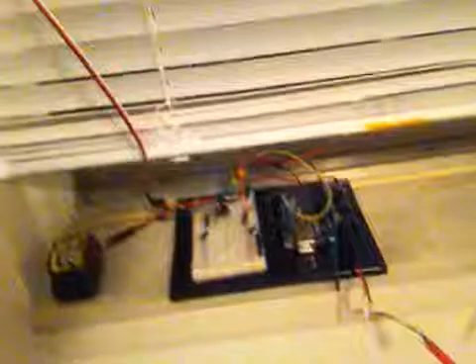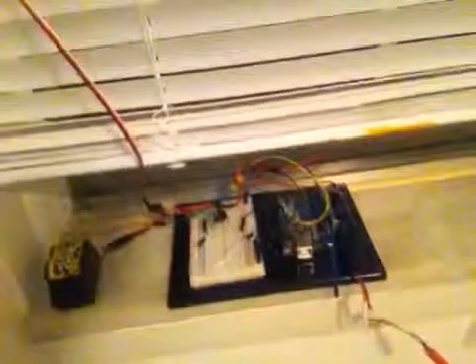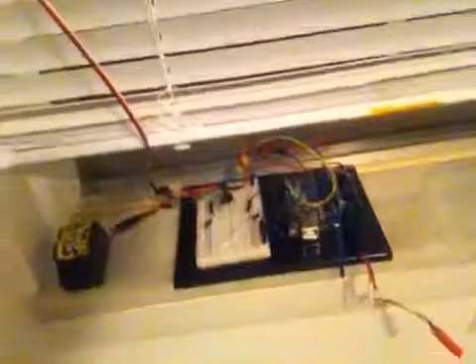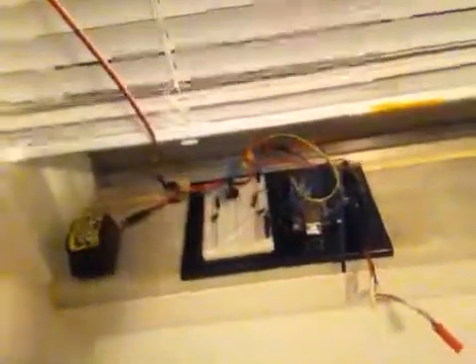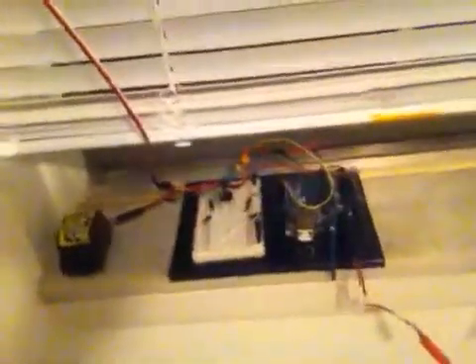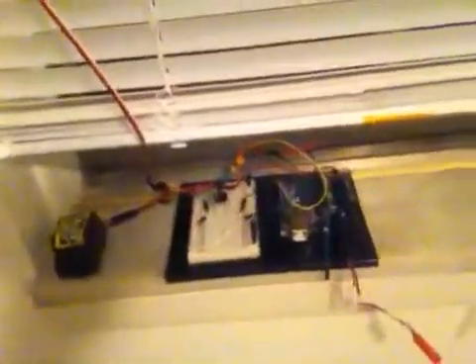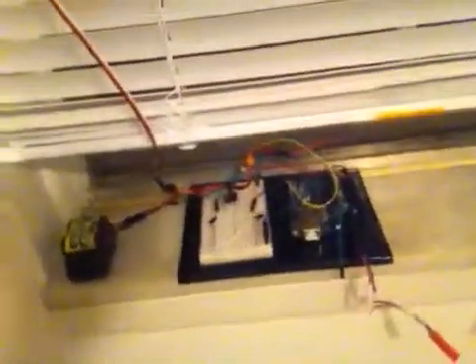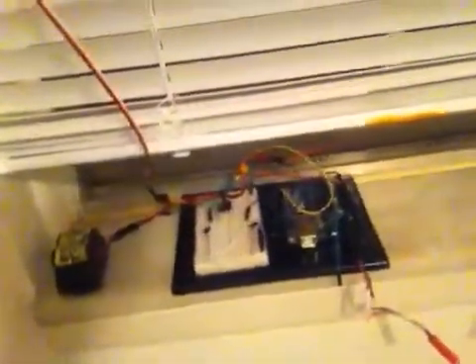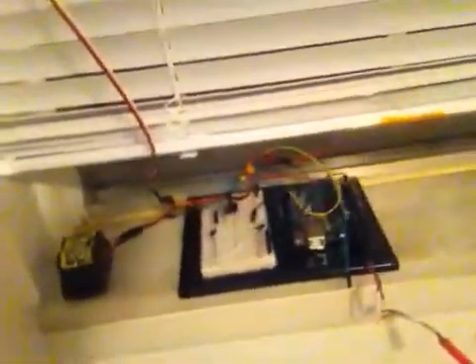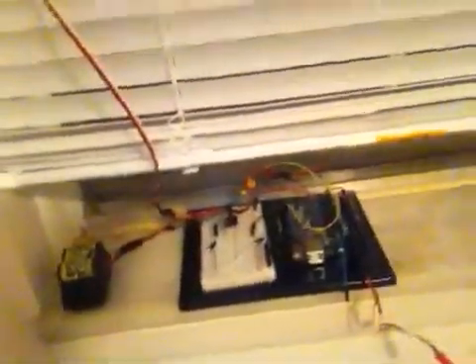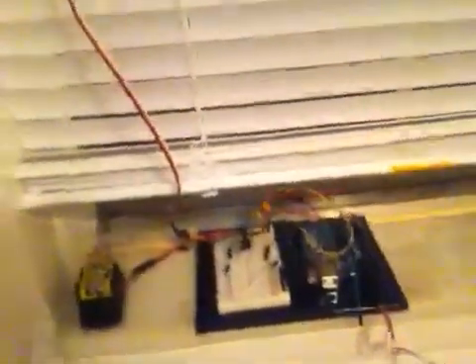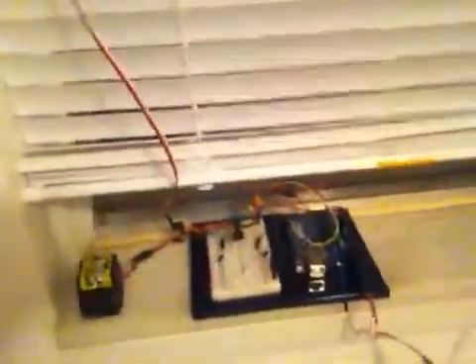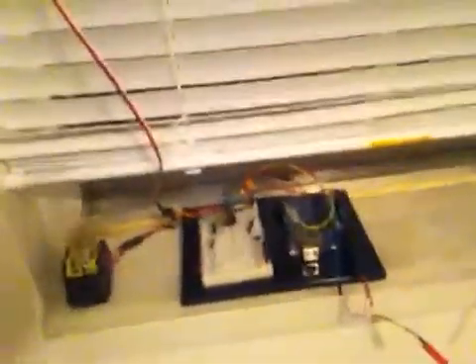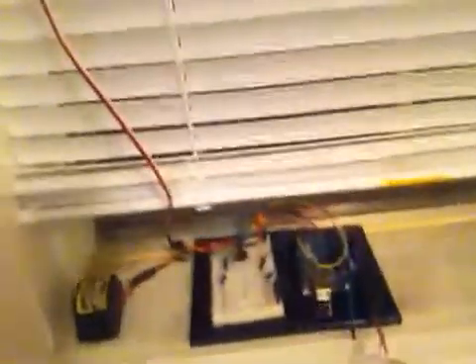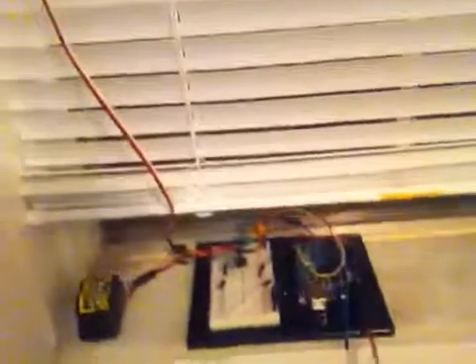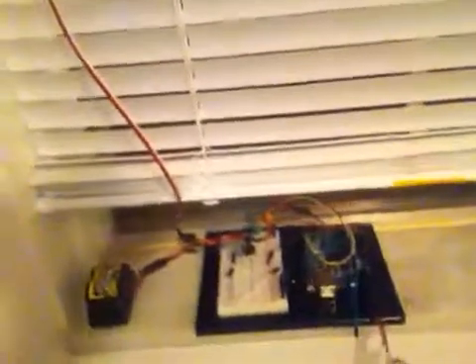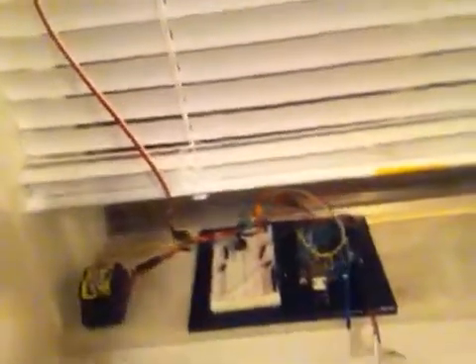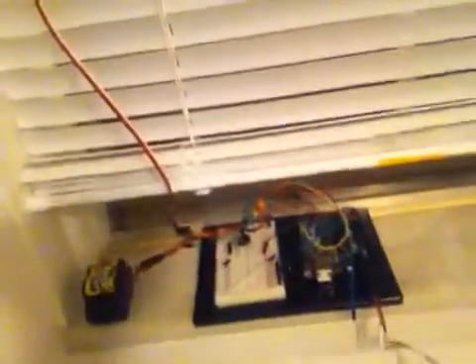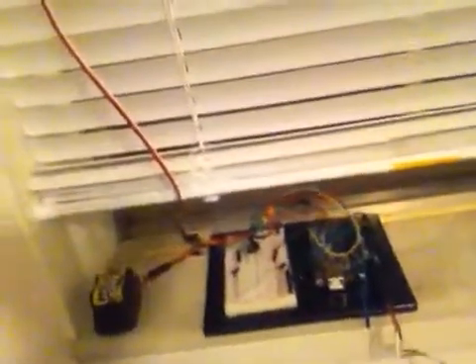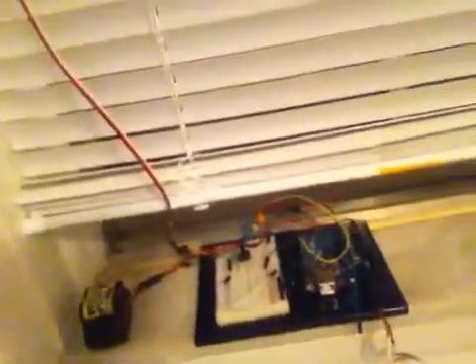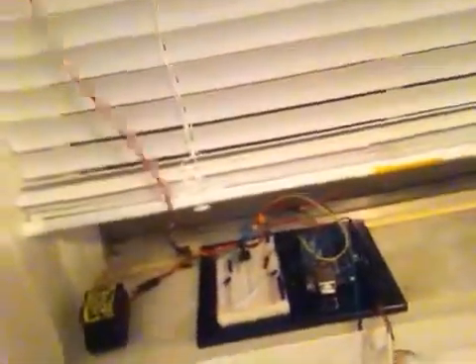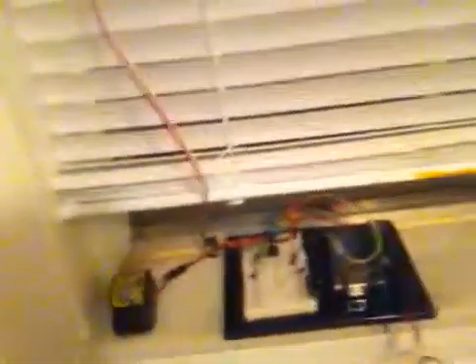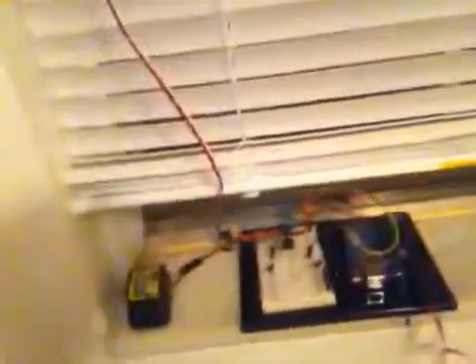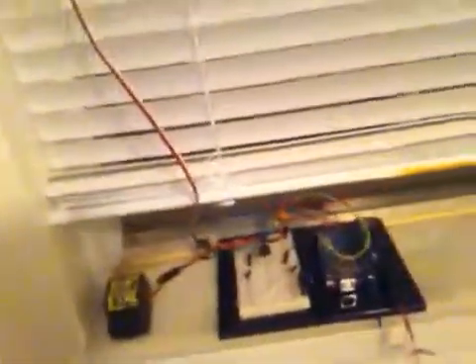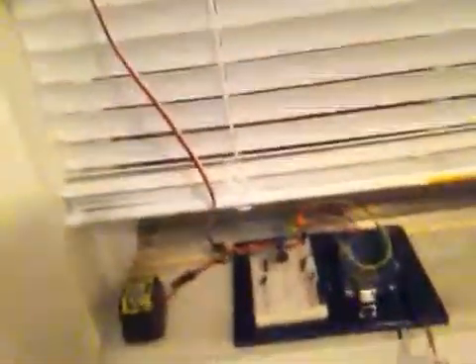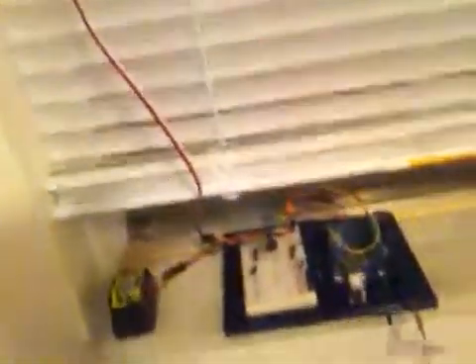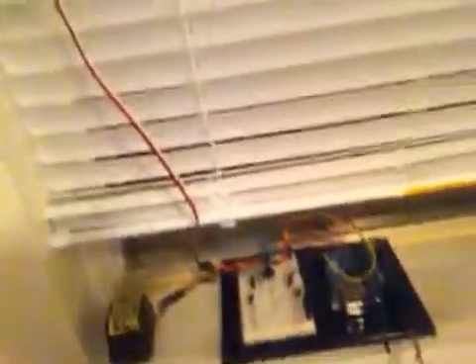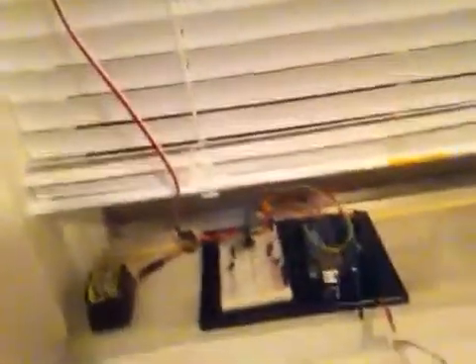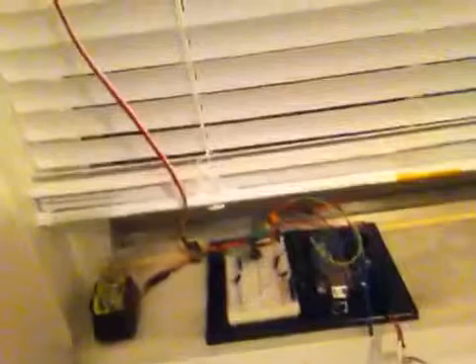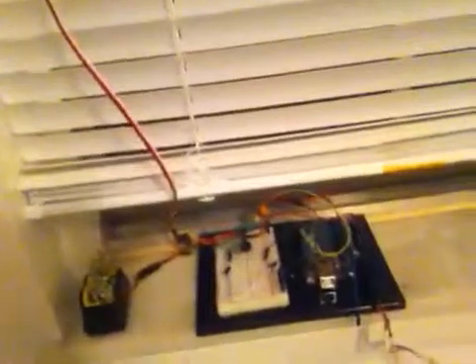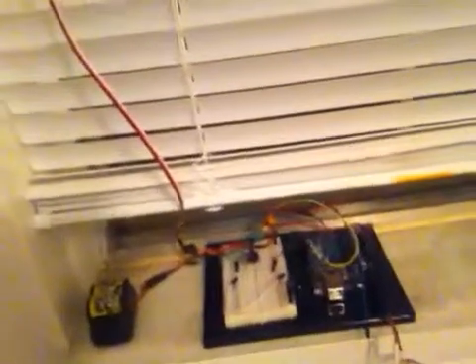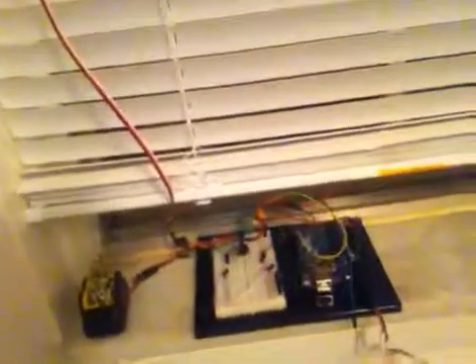What's up YouTube, TMZ1313 here. Today I got my motorized blinds. It's just made out of some spare parts that I had laying around.